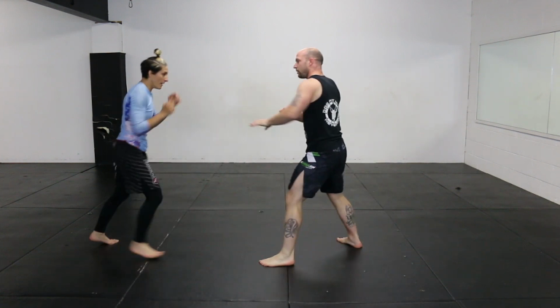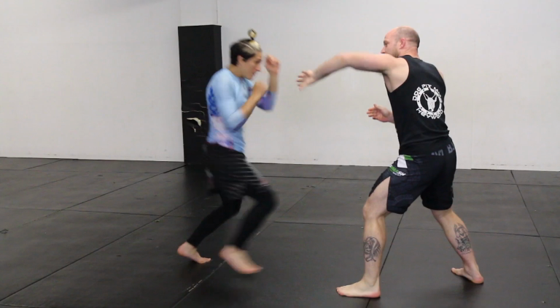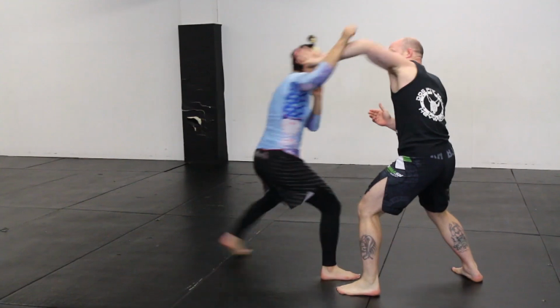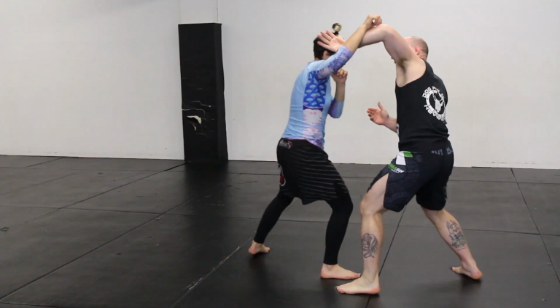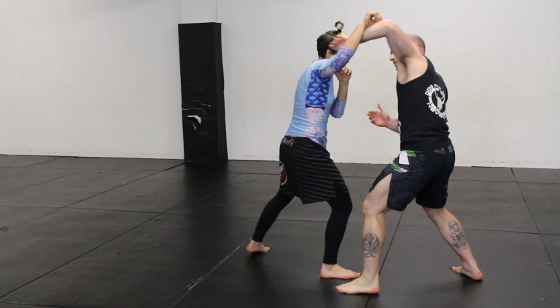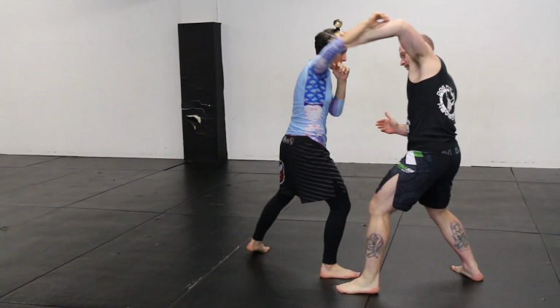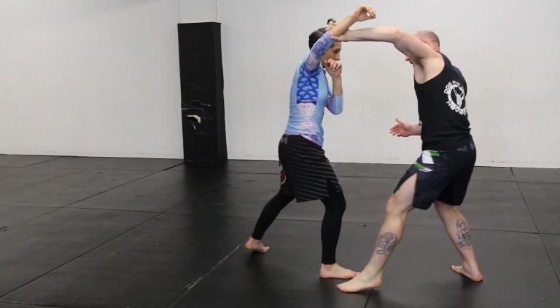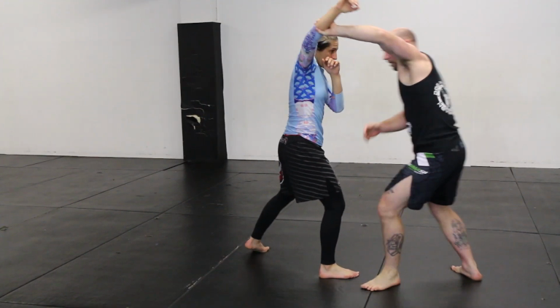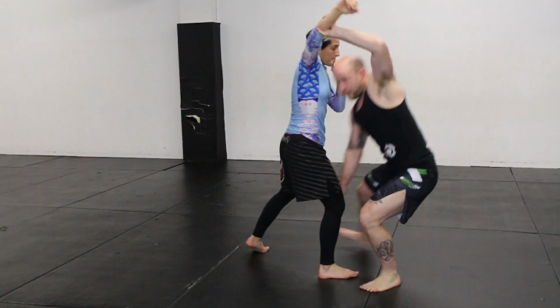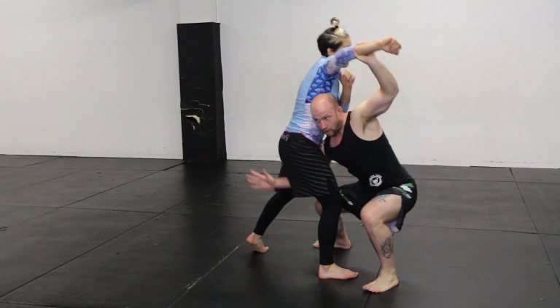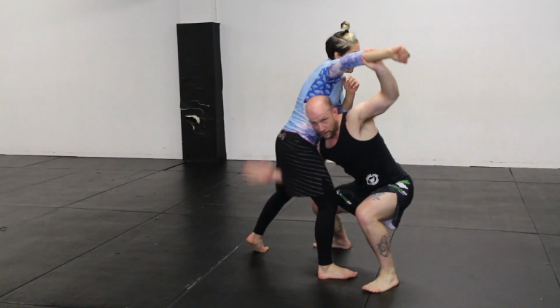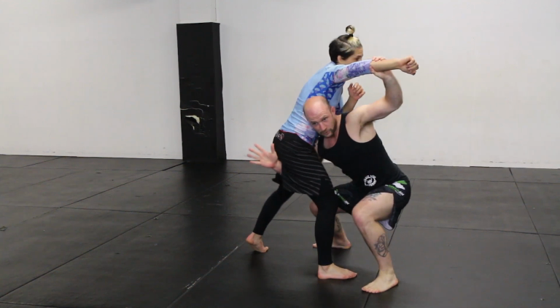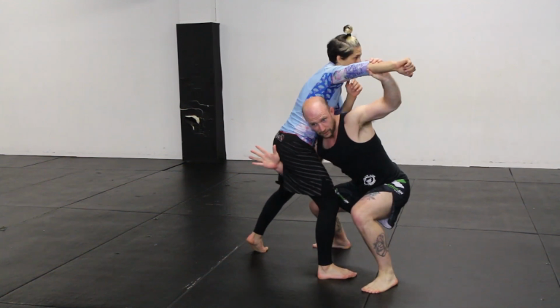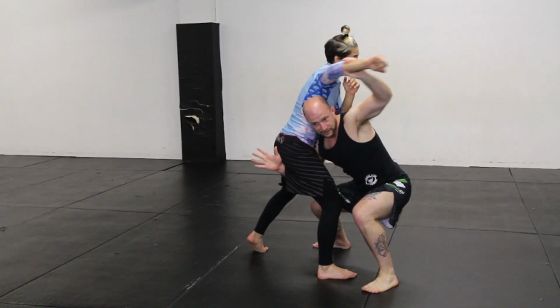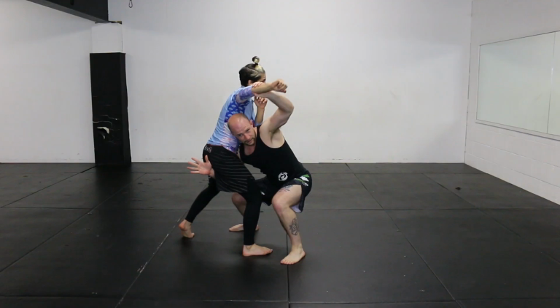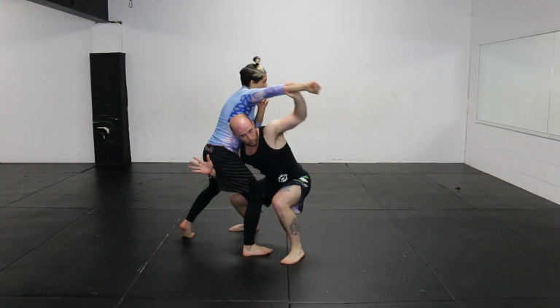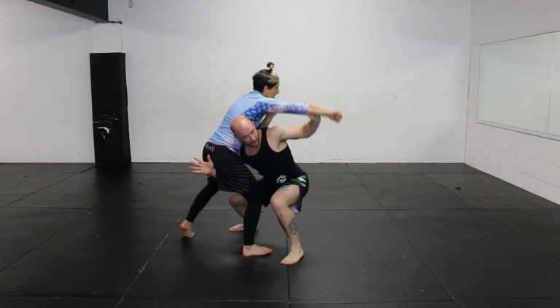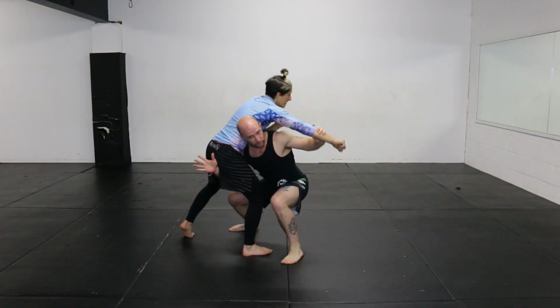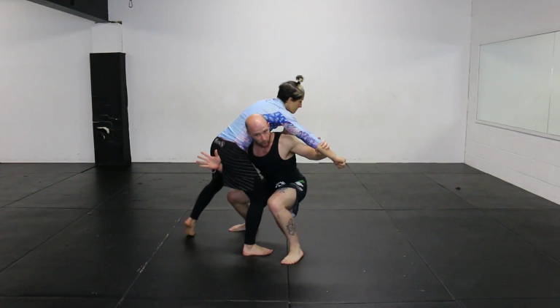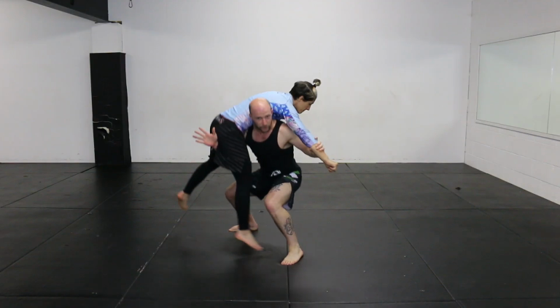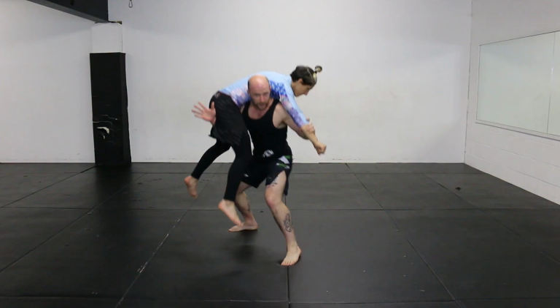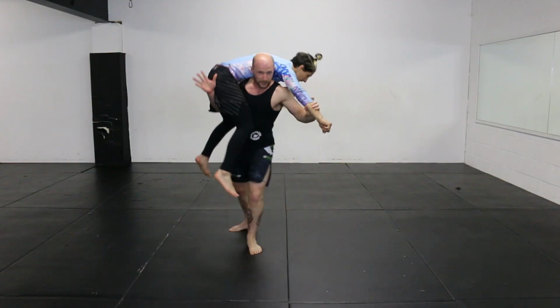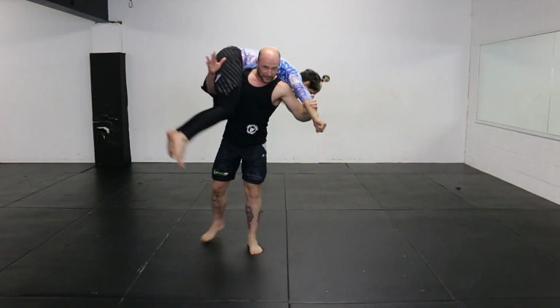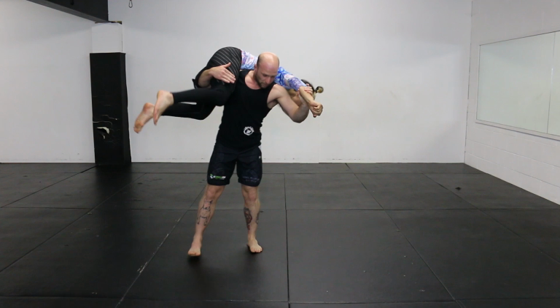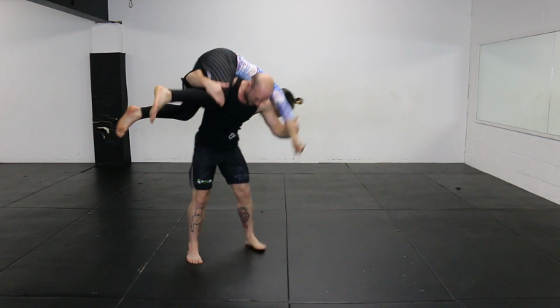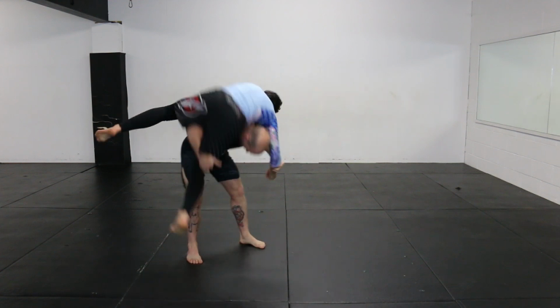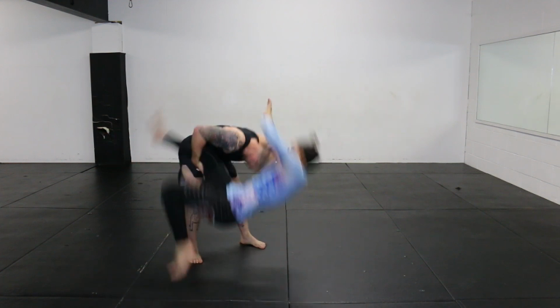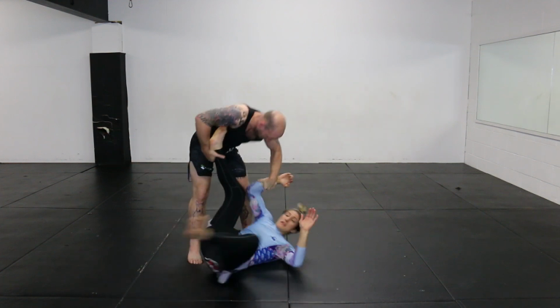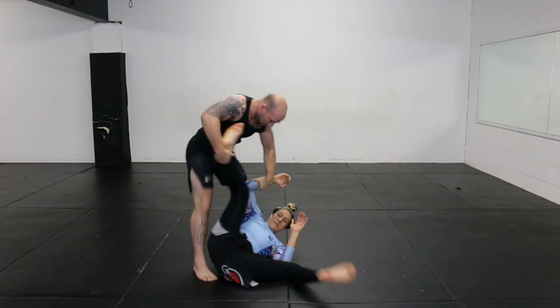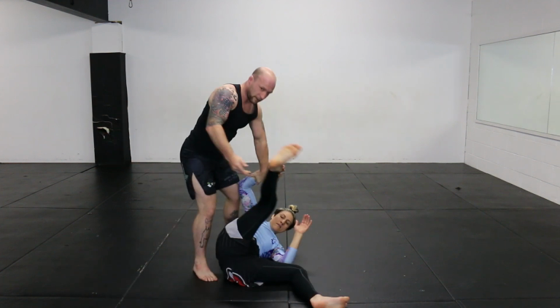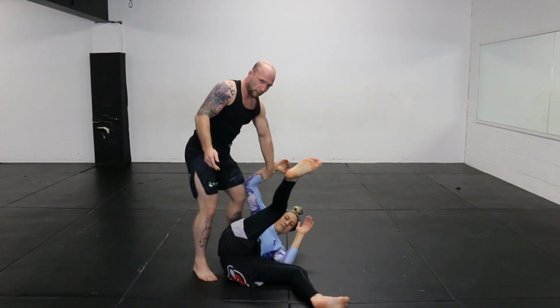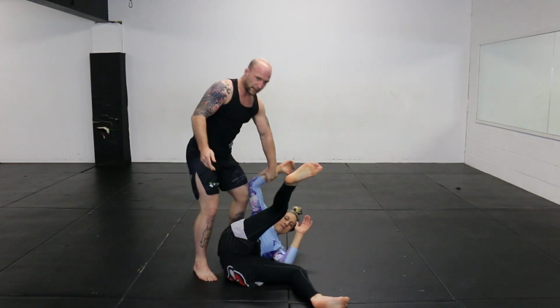So I'm catching the arm, coming in low, hand between the legs, pulling my partner onto my shoulders, stand up, throw the partner.